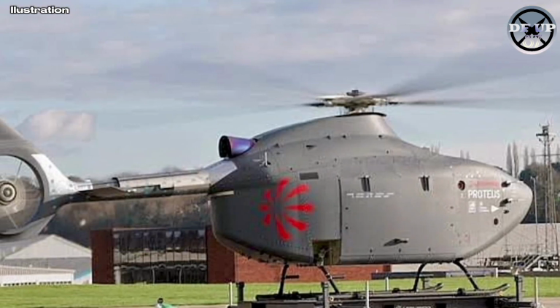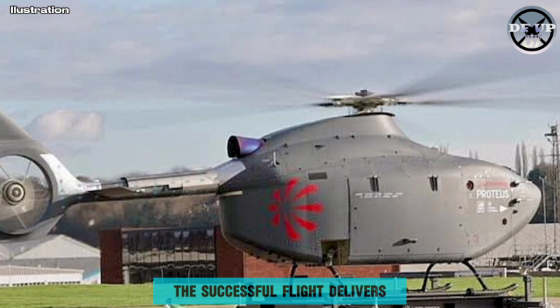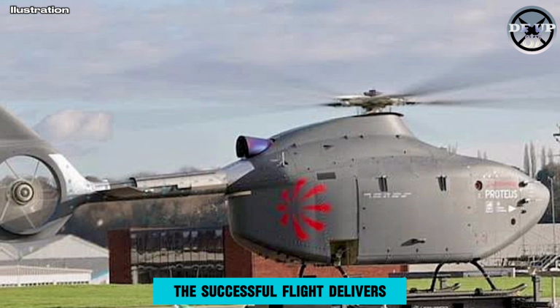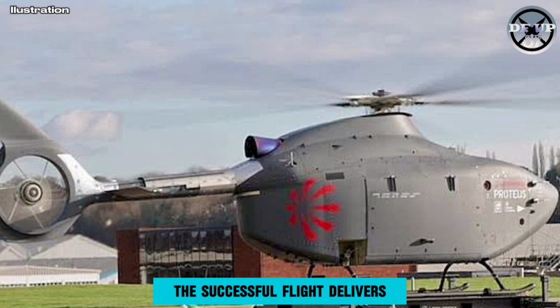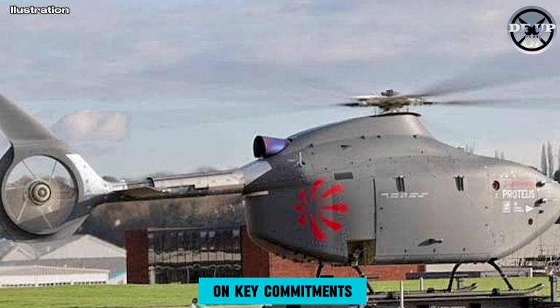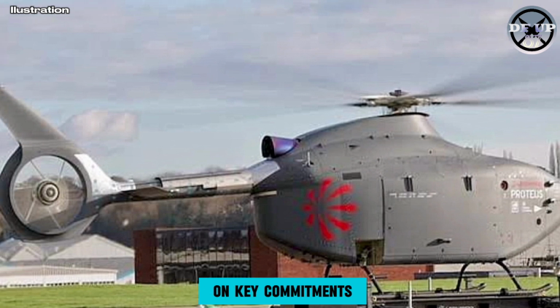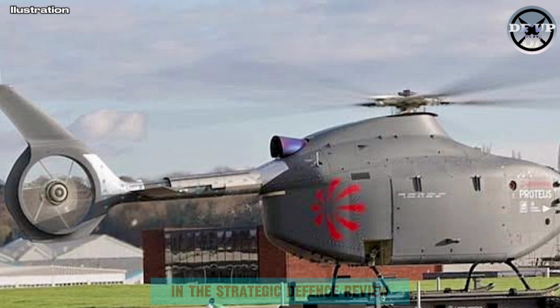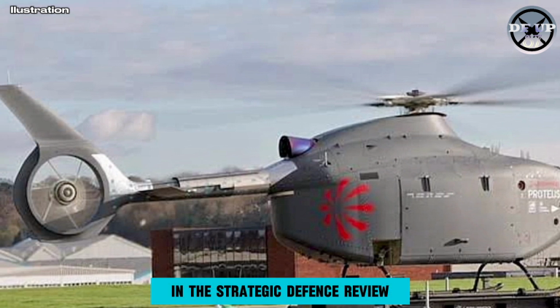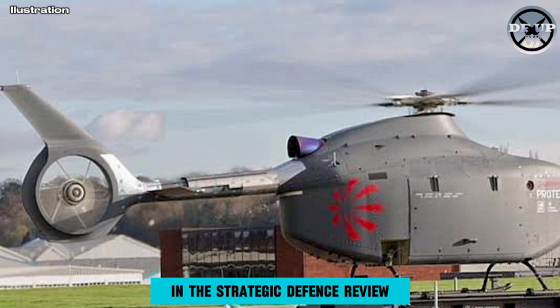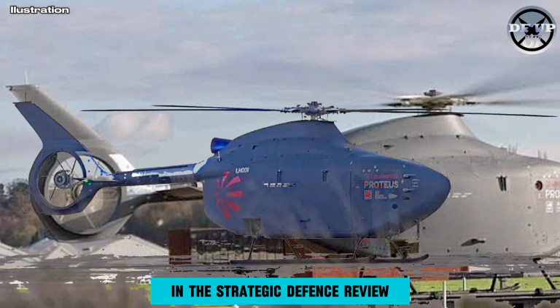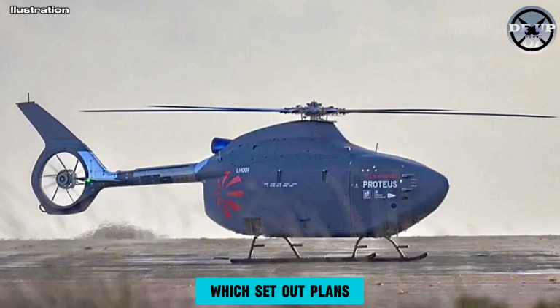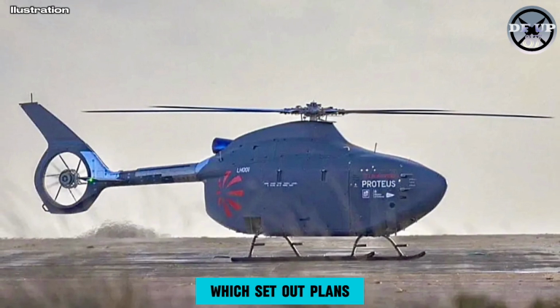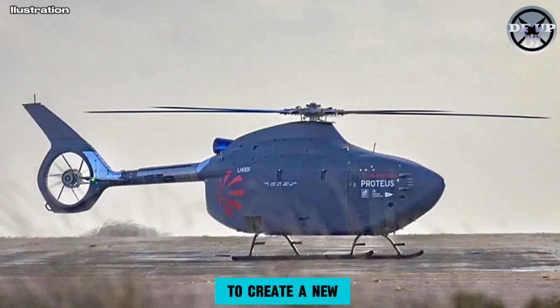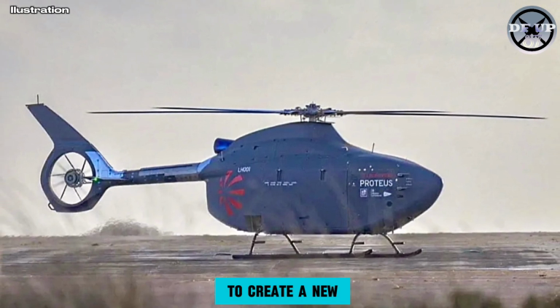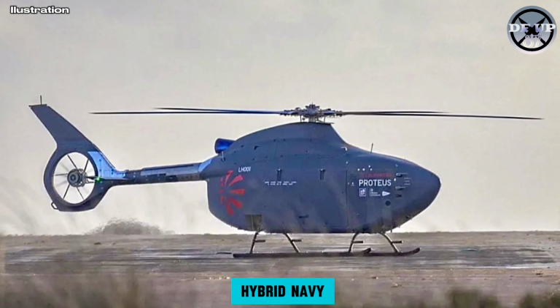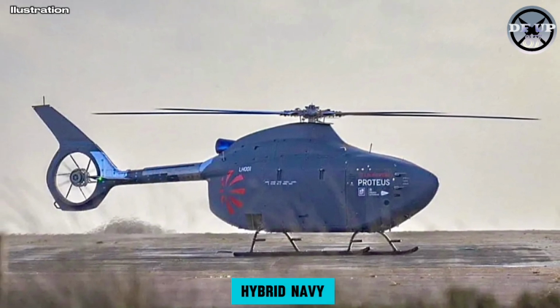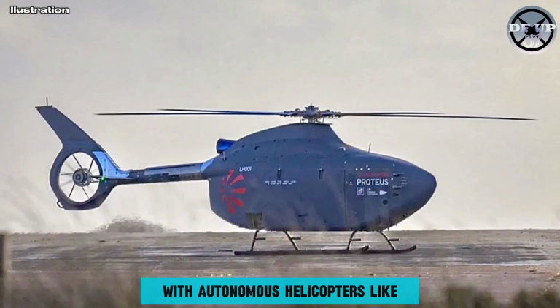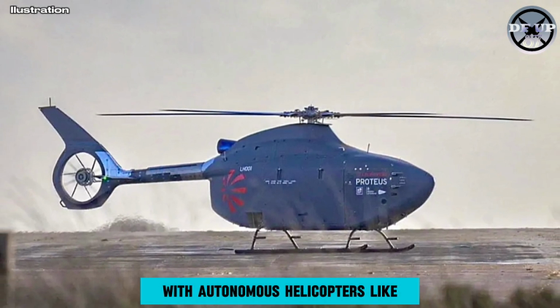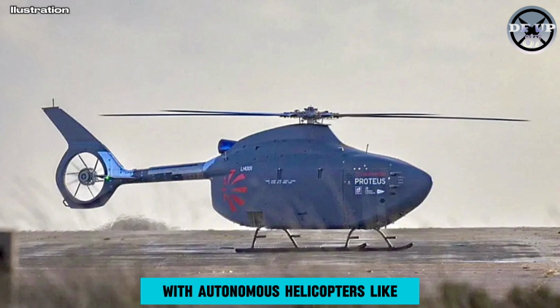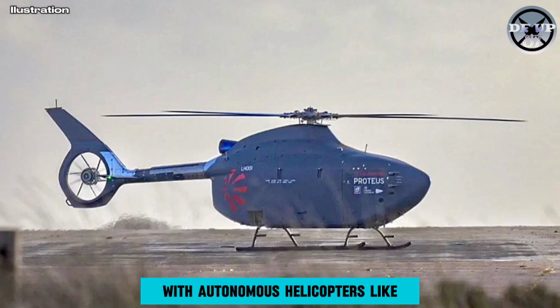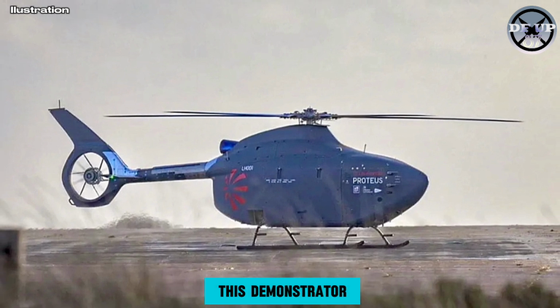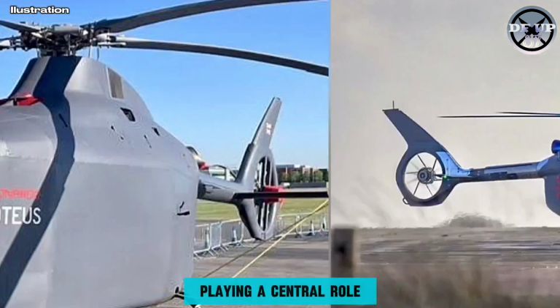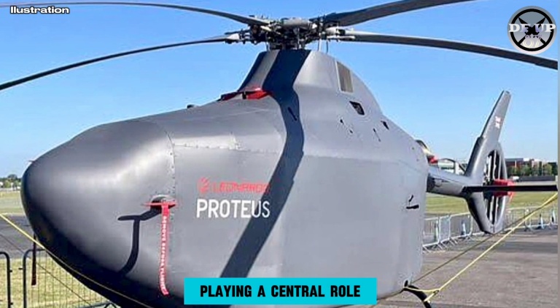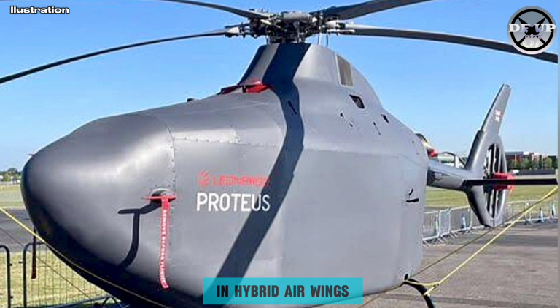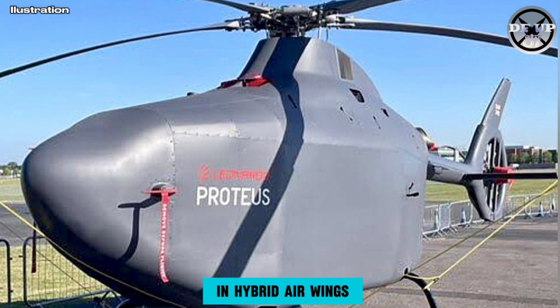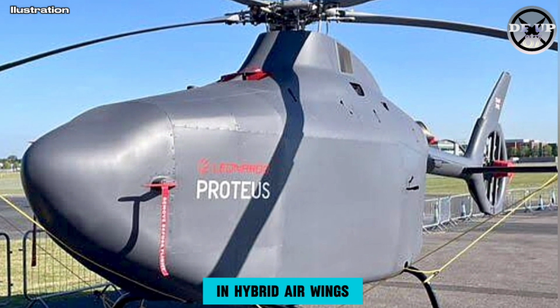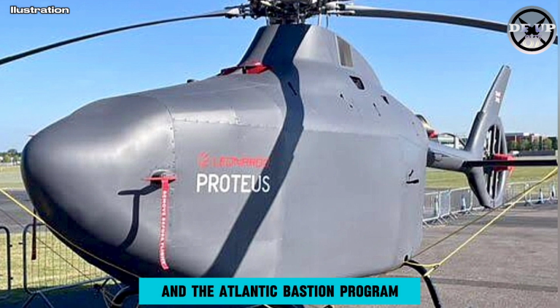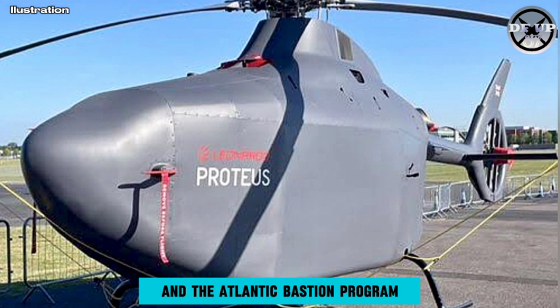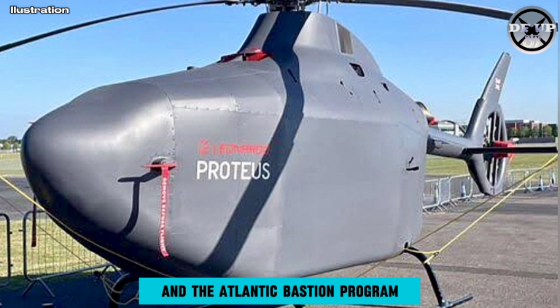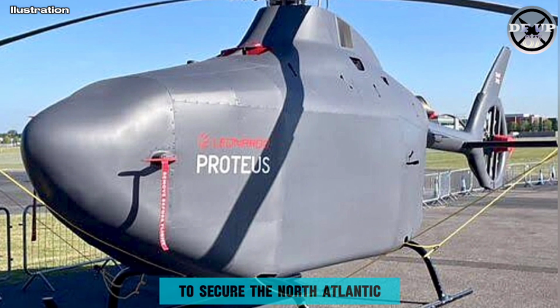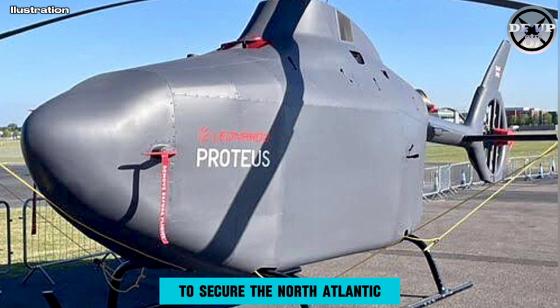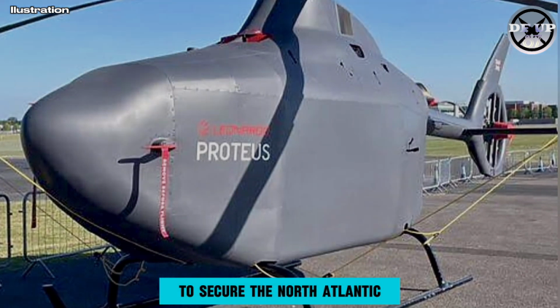The successful flight delivers on key commitments in the Strategic Defence Review, which set out plans to create a new hybrid navy with autonomous helicopters like this demonstrator playing a central role in hybrid air wings and the Atlantic Bastion program to secure the North Atlantic.